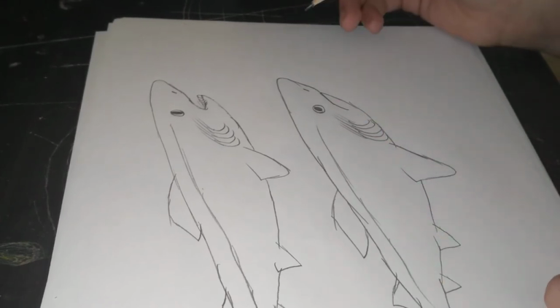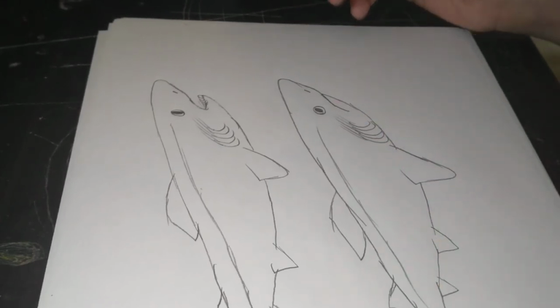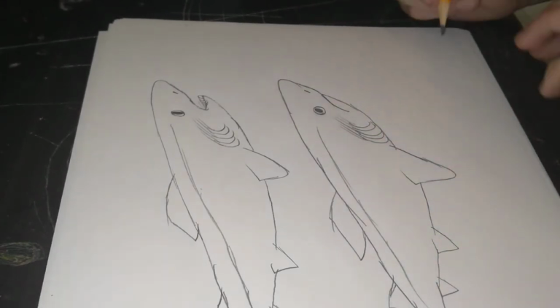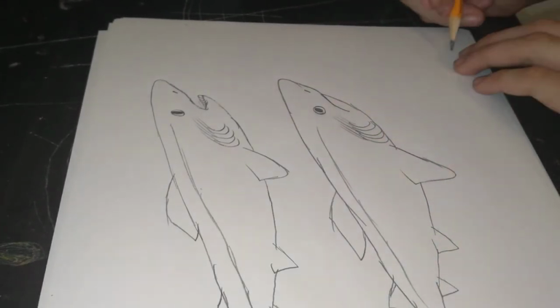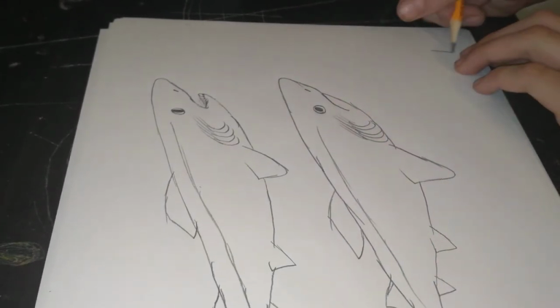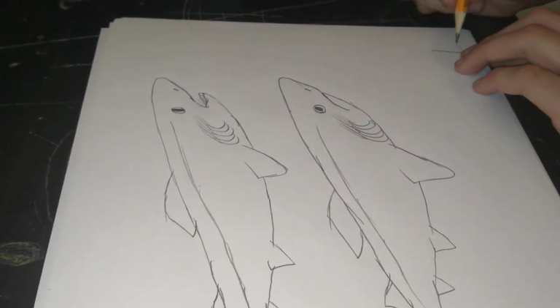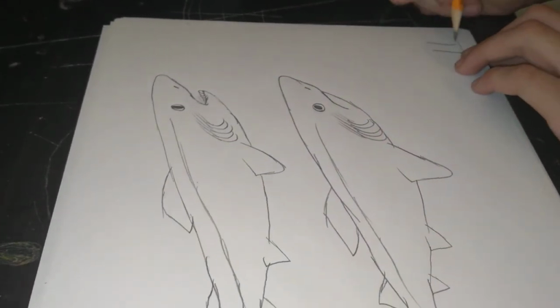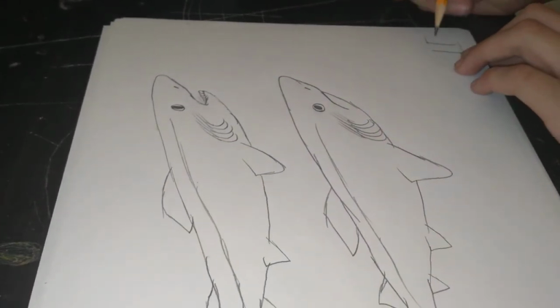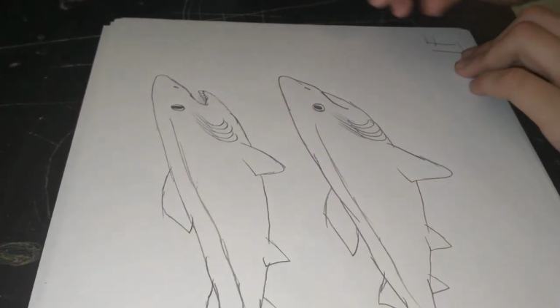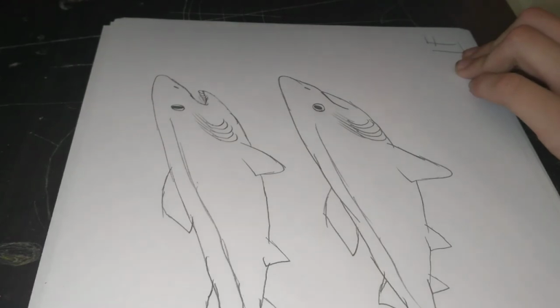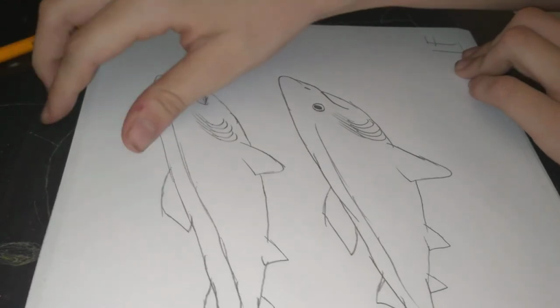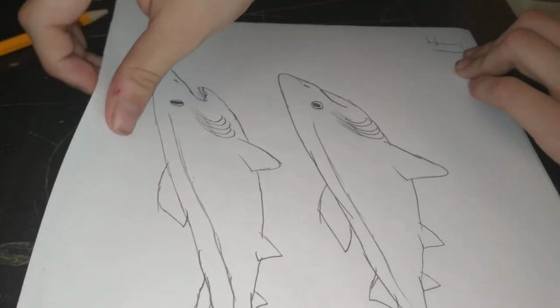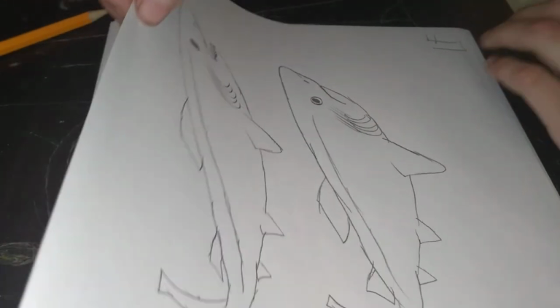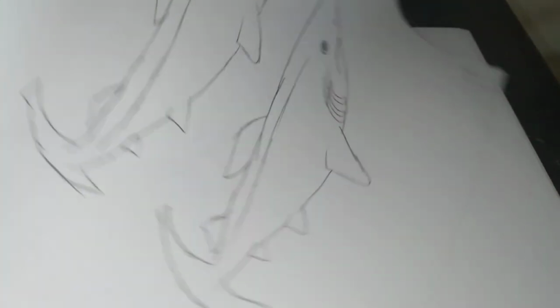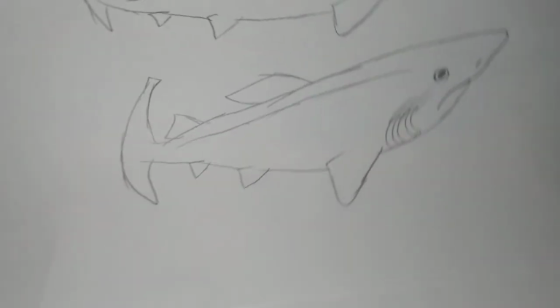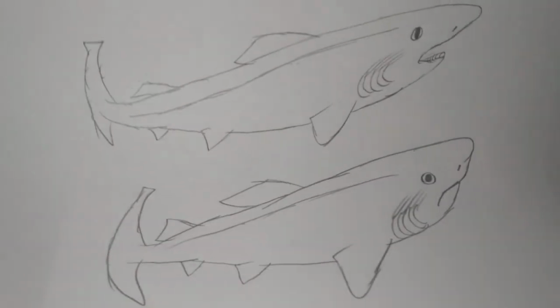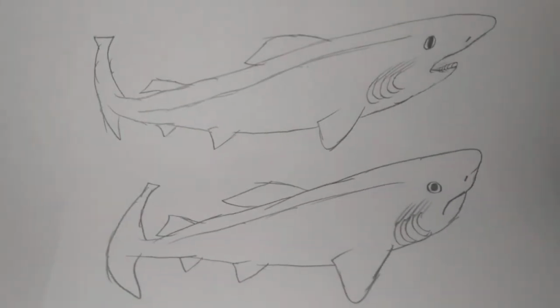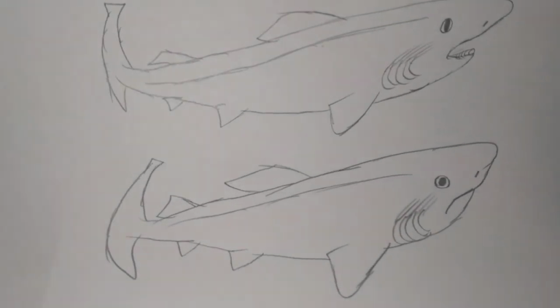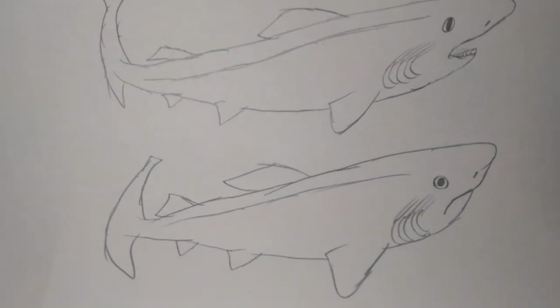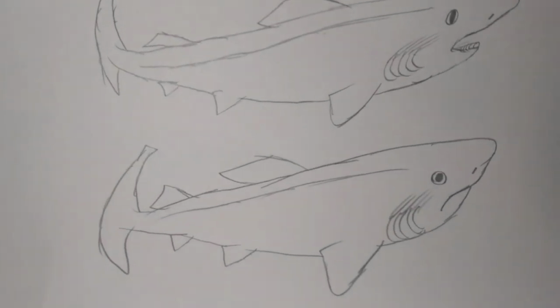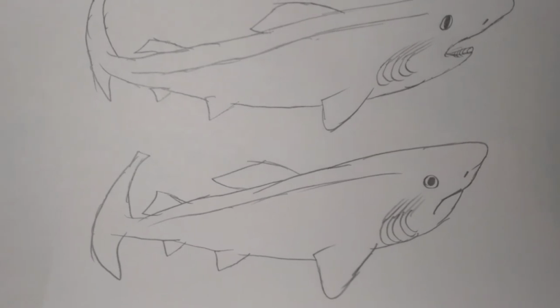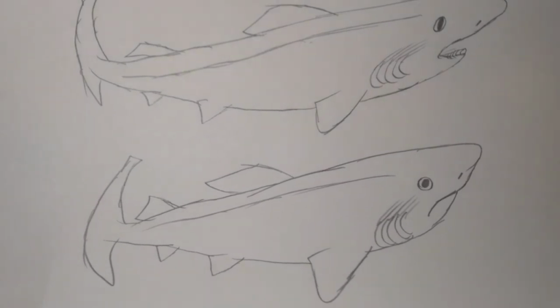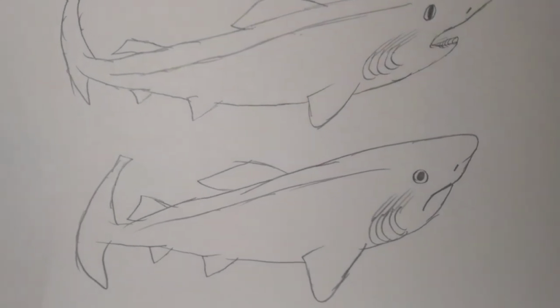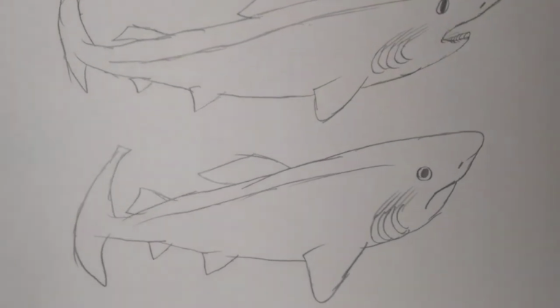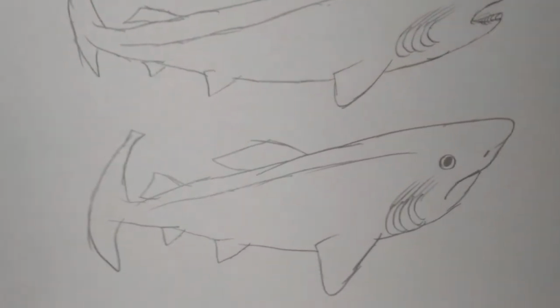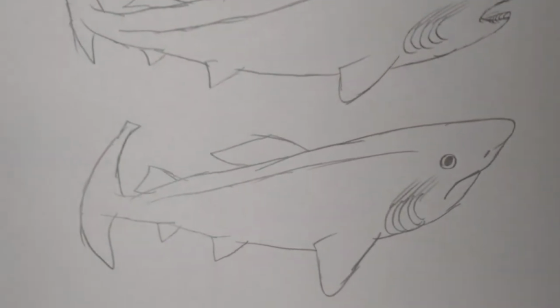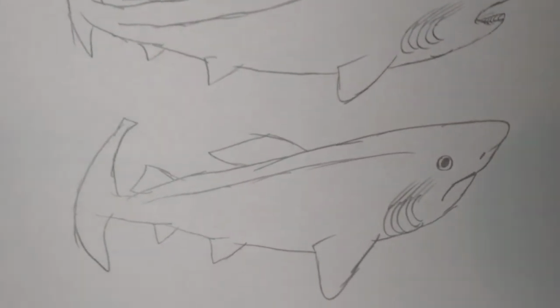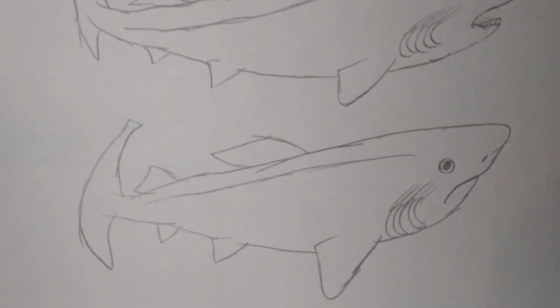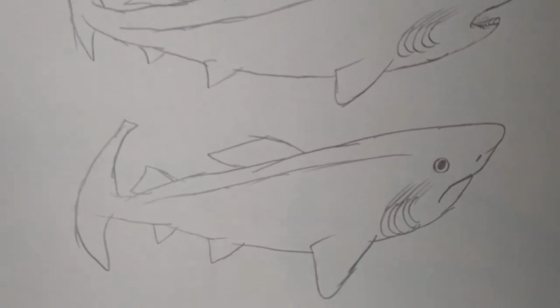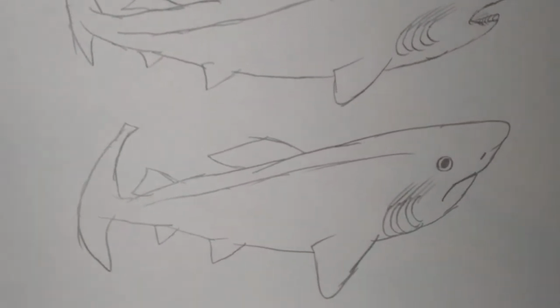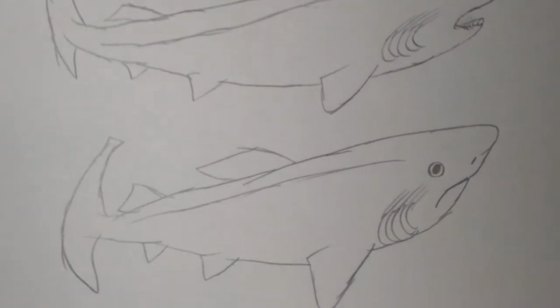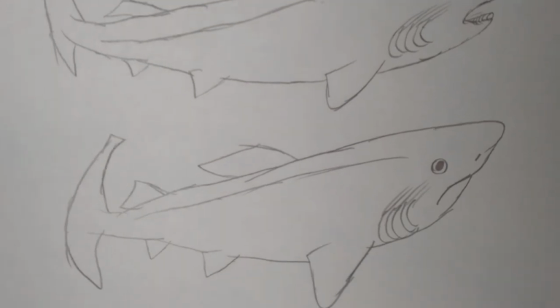All right, once we're done, we're gonna sign it. And we're done. All right guys, so that's it. I taught you guys how to draw a Pacific sleeper shark. I hope you guys enjoyed and I'll see you guys next time.